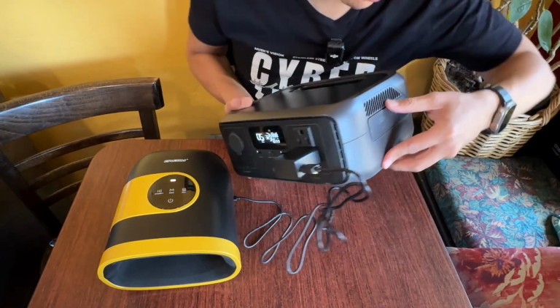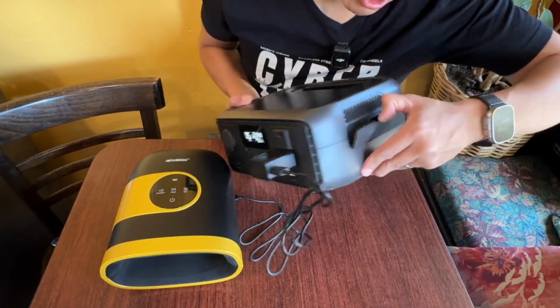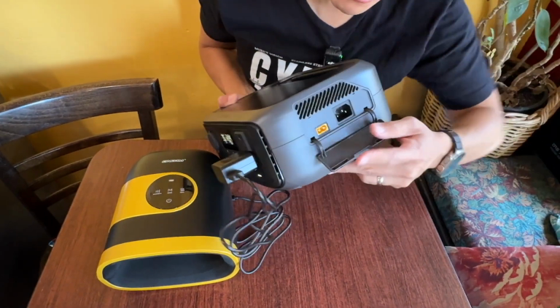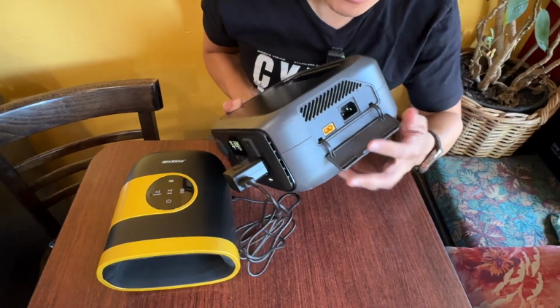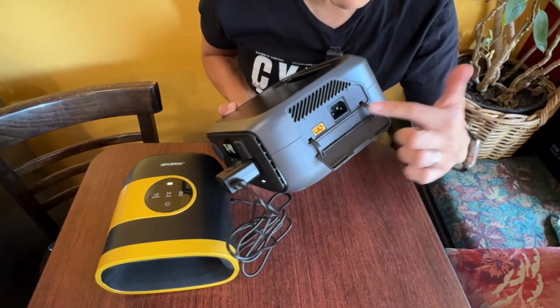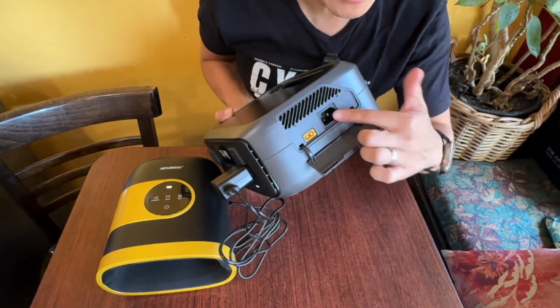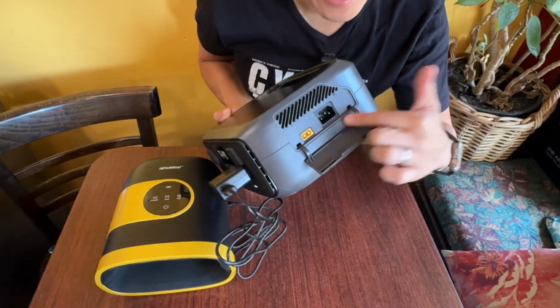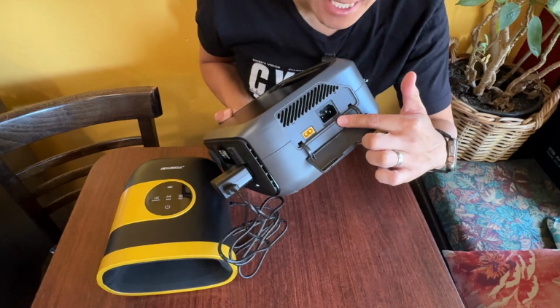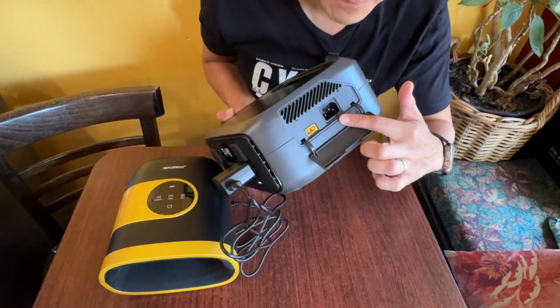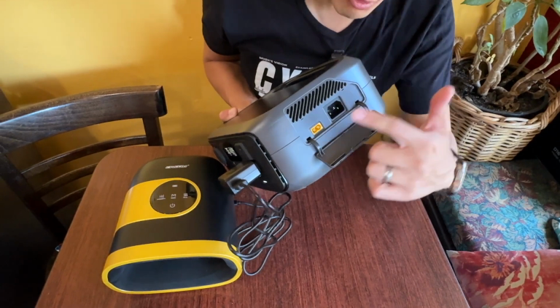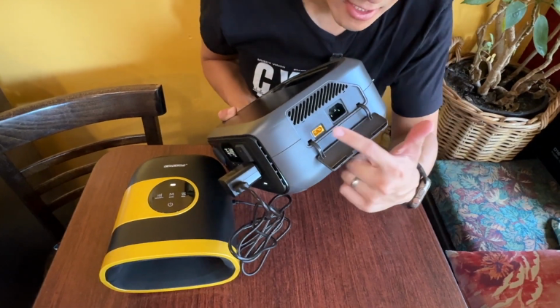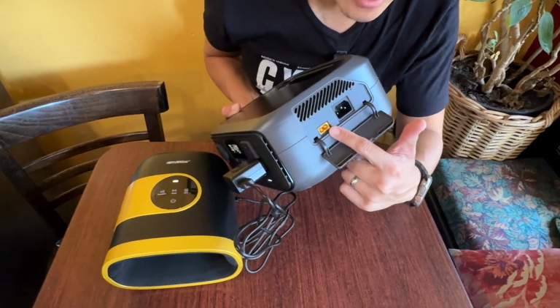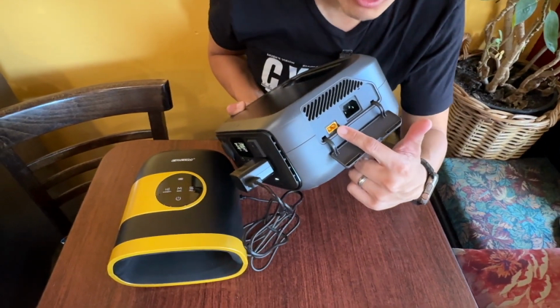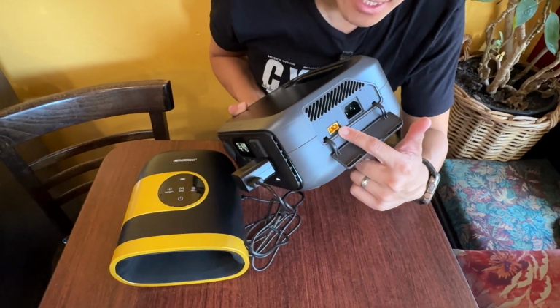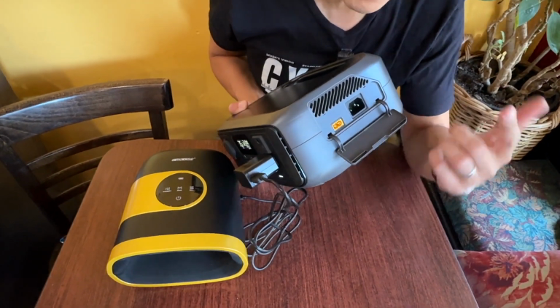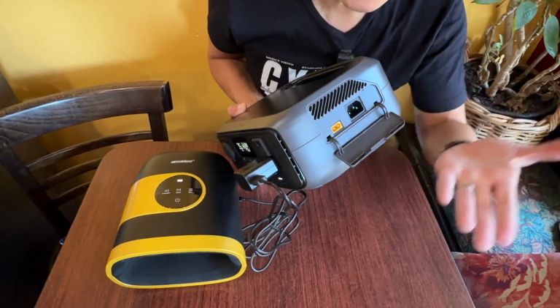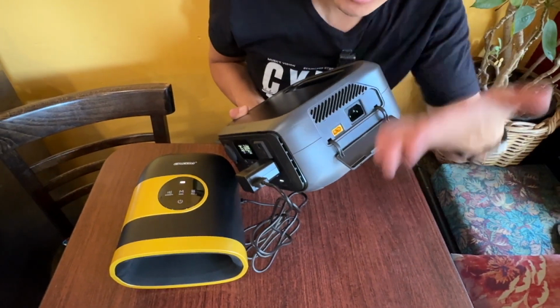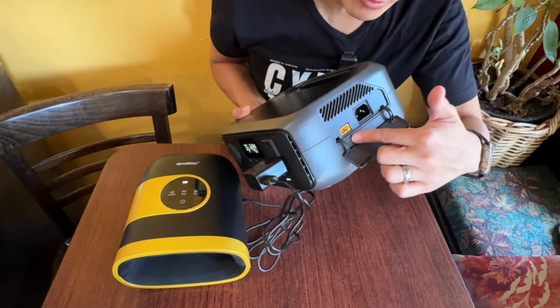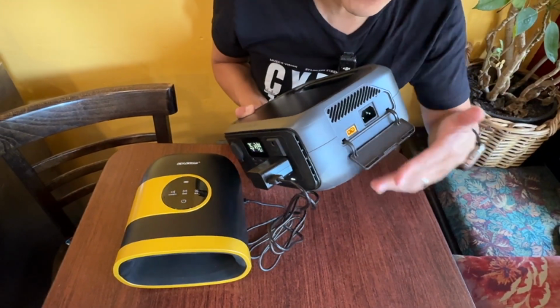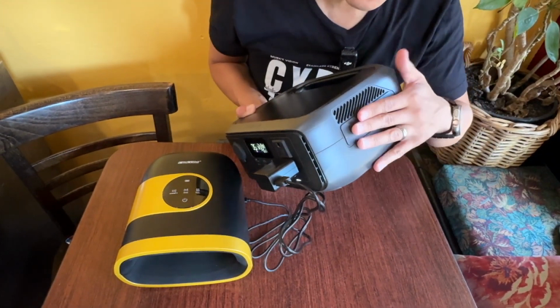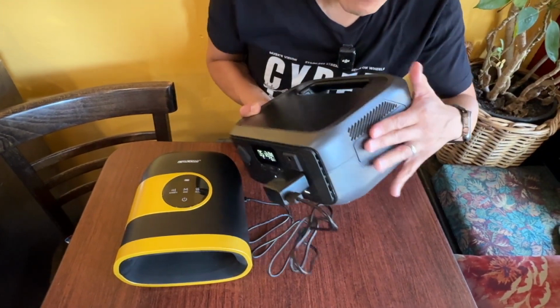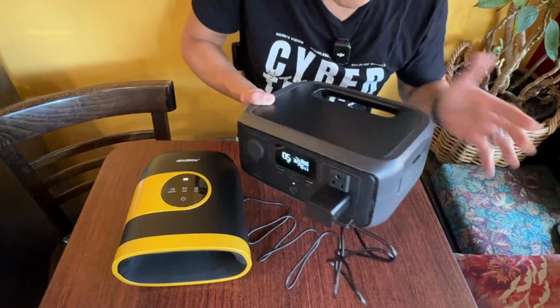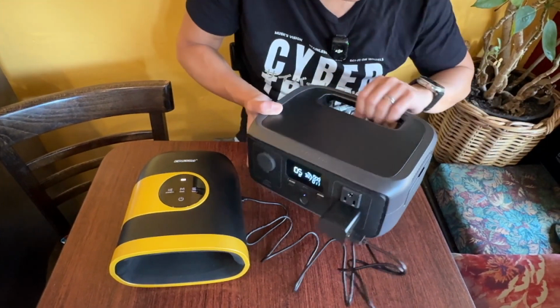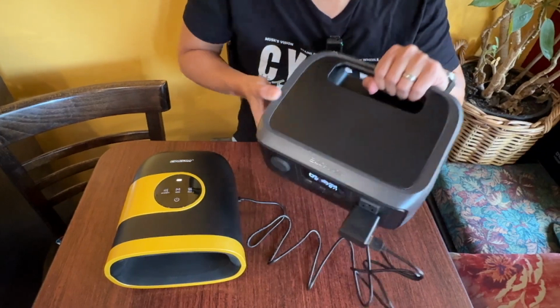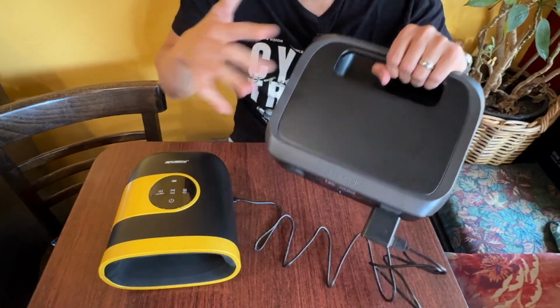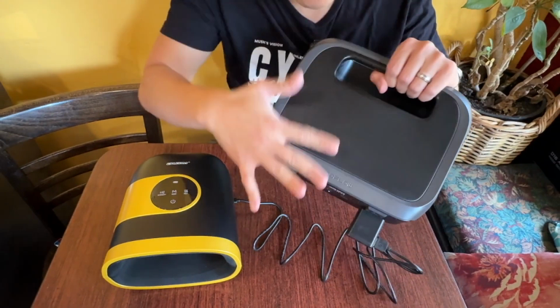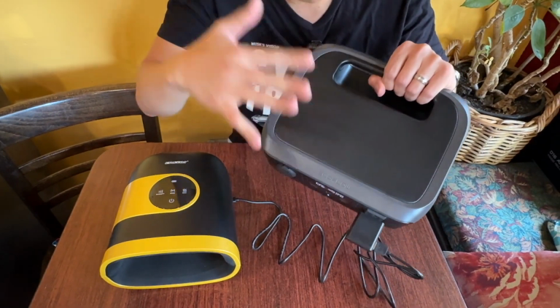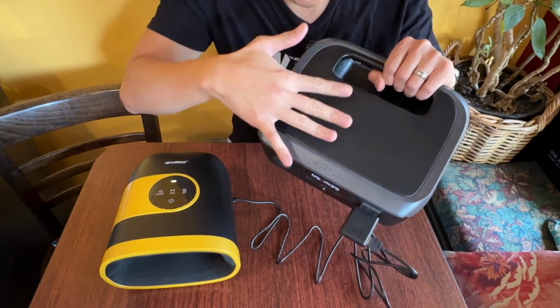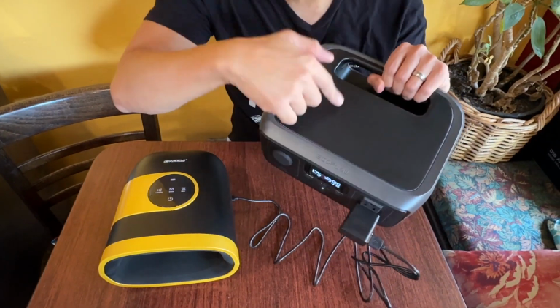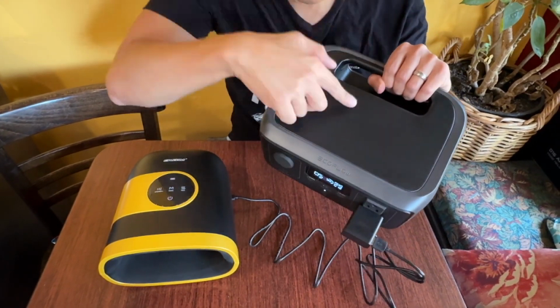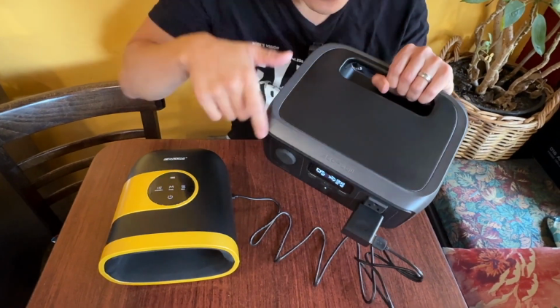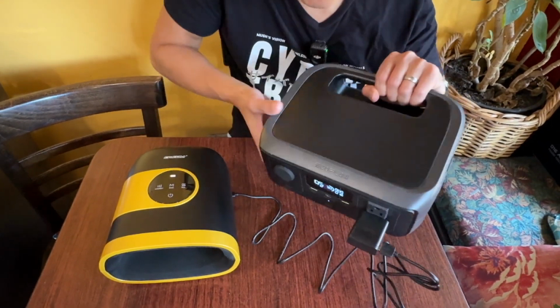When this thing is out of power, you can always charge it easily by plugging into your AC outlet, or plugging in a solar panel, or DC from your car or your RV. It's a very compact unit for 245 watt-hours, and it uses lithium iron phosphate chemistry.